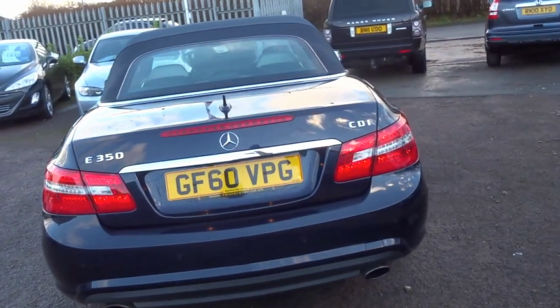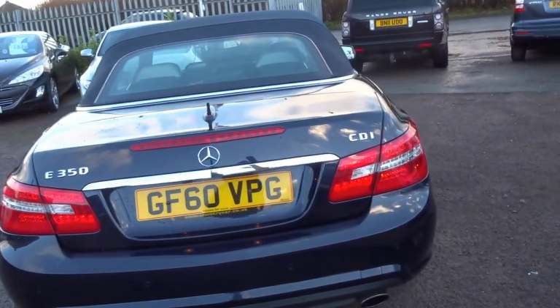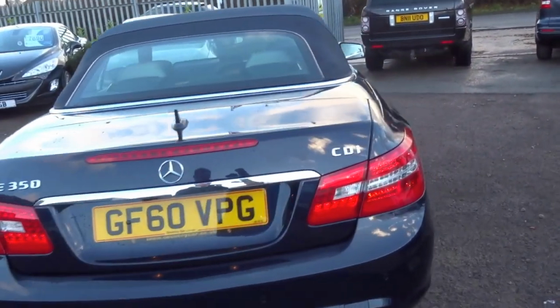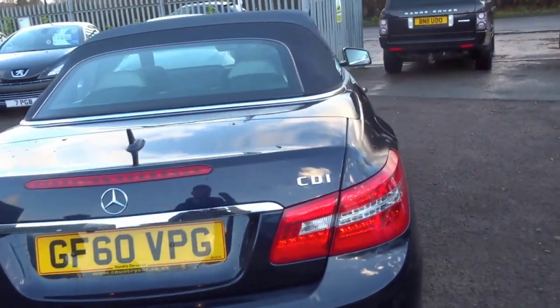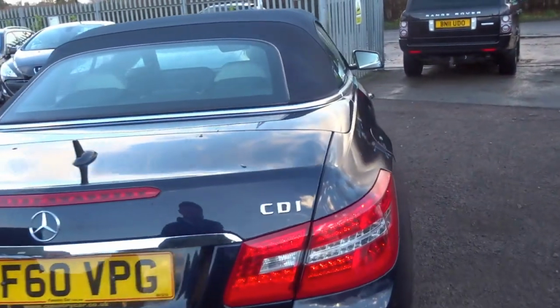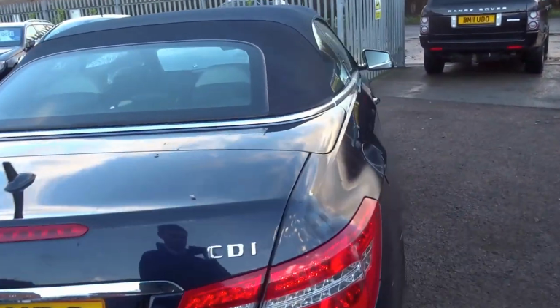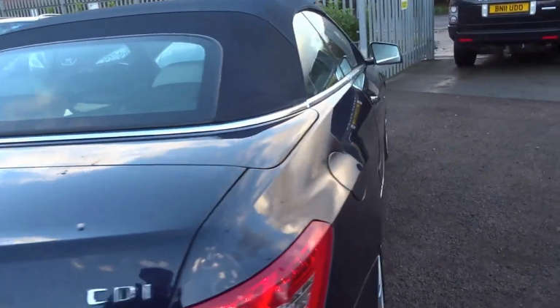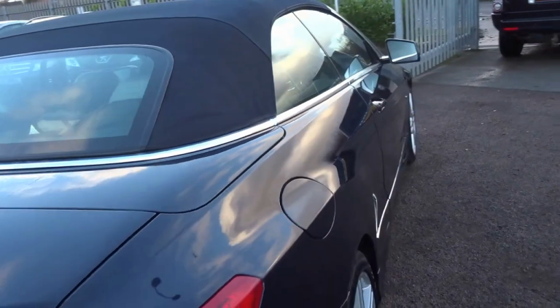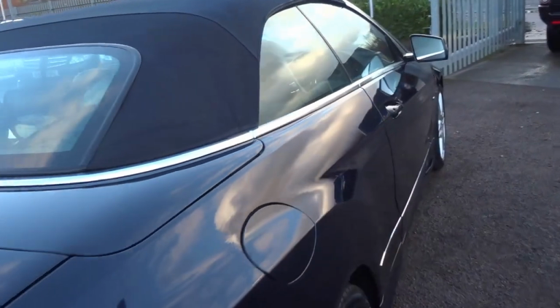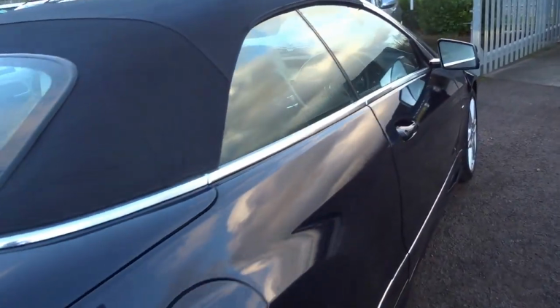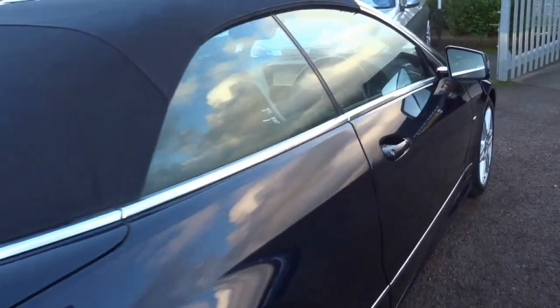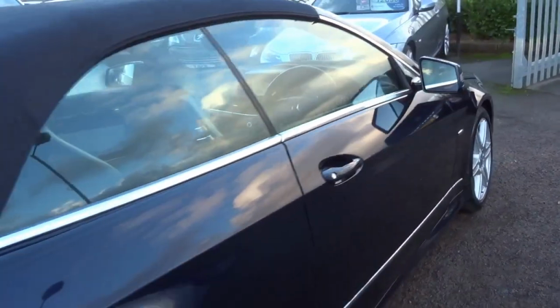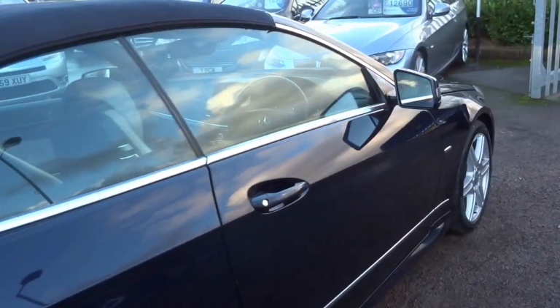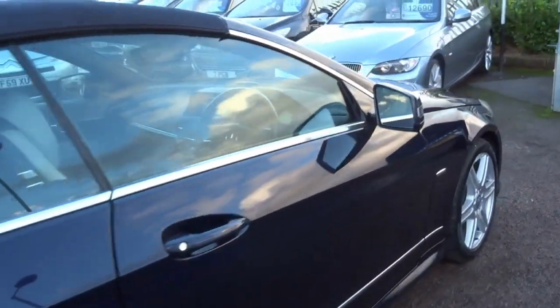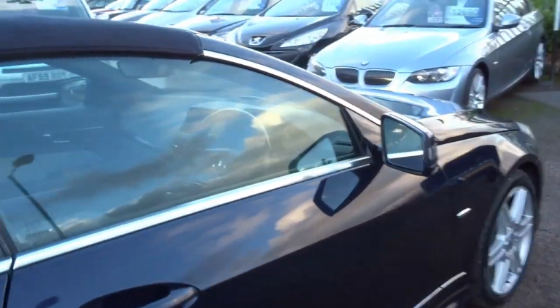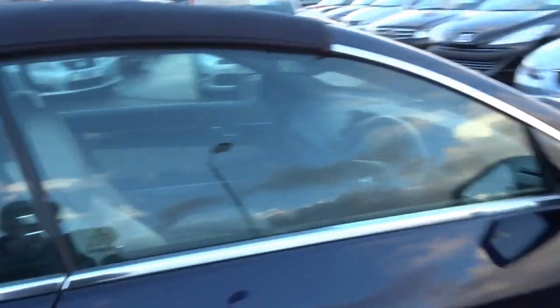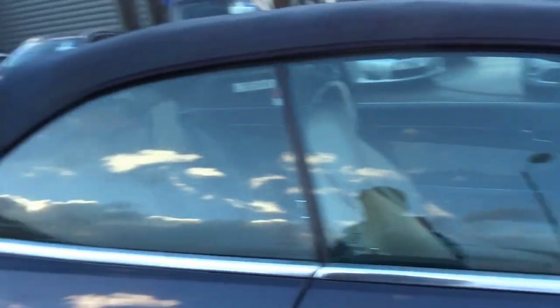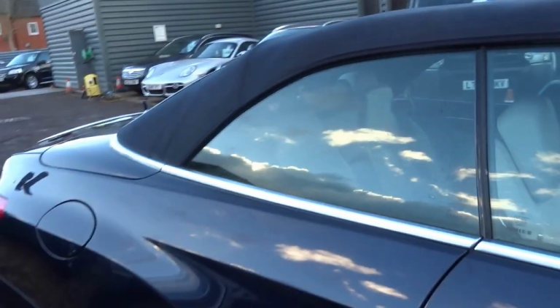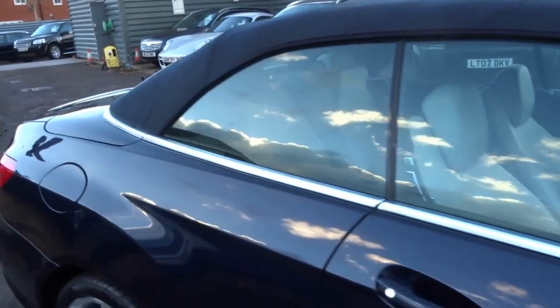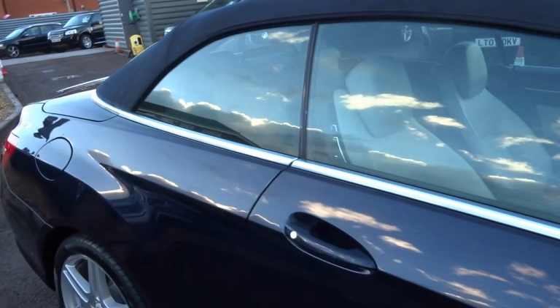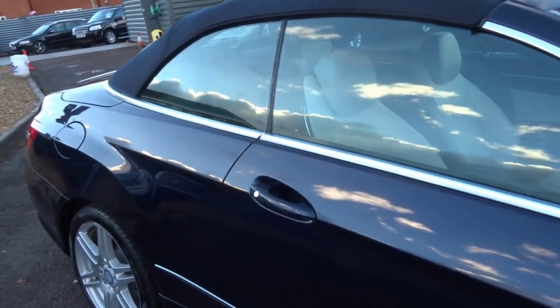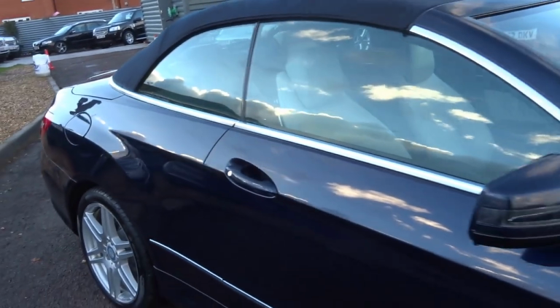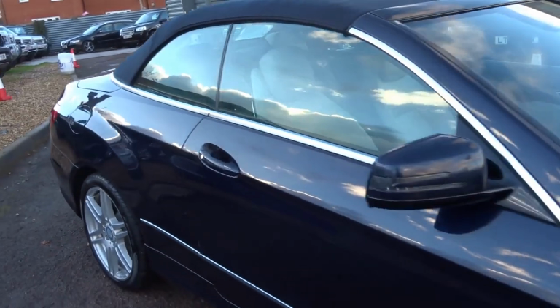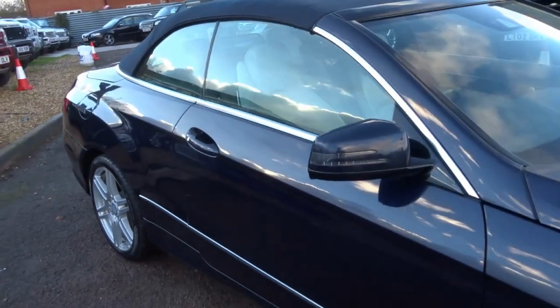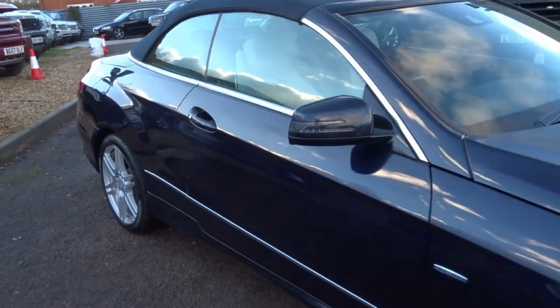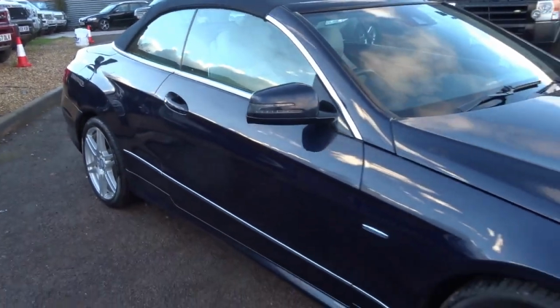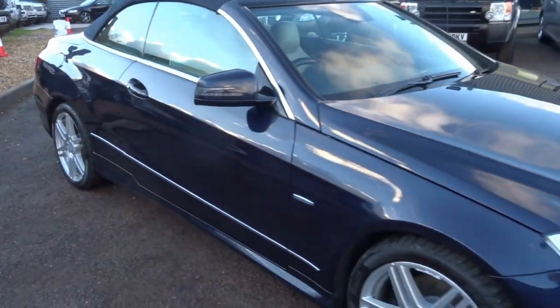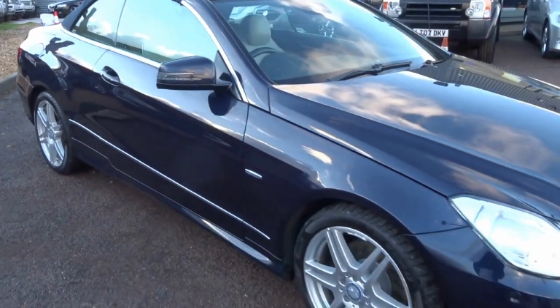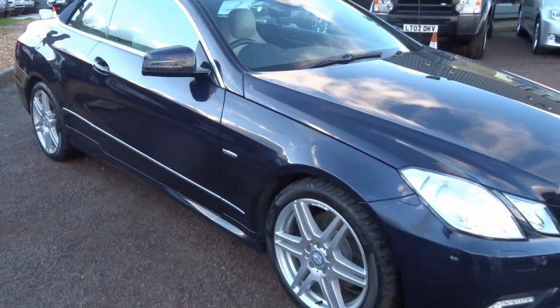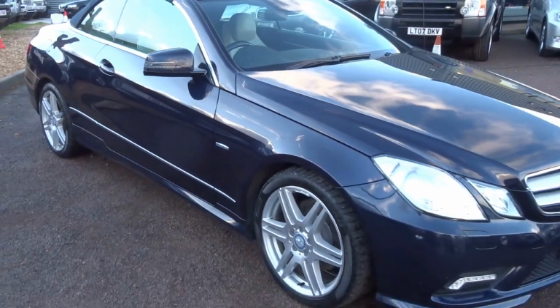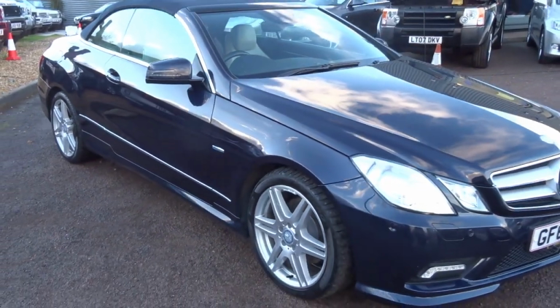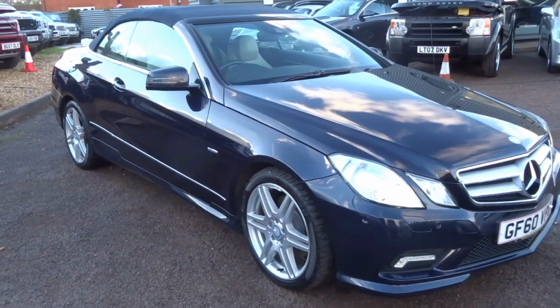We're in Barford near Warwick, so if you'd like to arrange a test drive or viewing of this vehicle please give us a call. I really do think the first person to come and see this car will purchase it because it's just a lovely, lovely machine. Hope you enjoyed the video — speak to you soon.